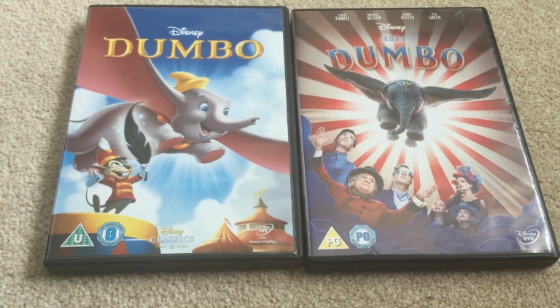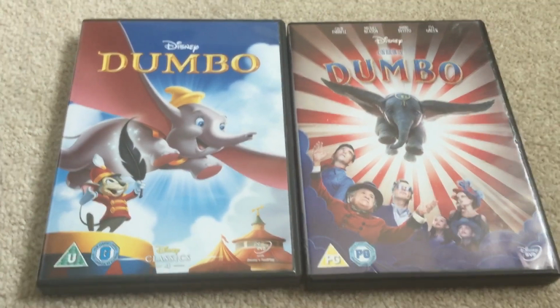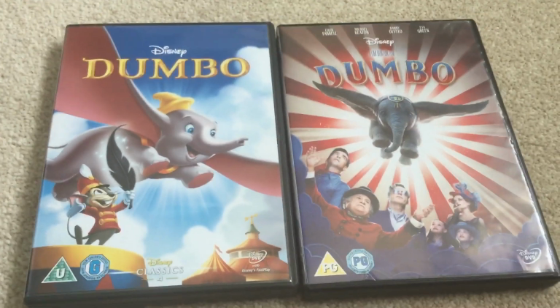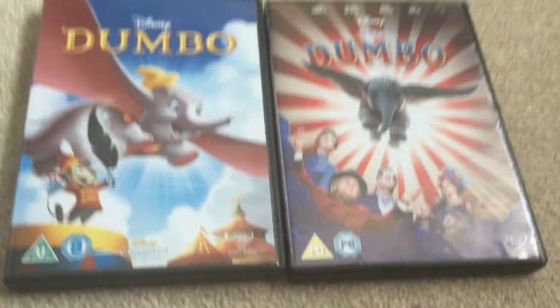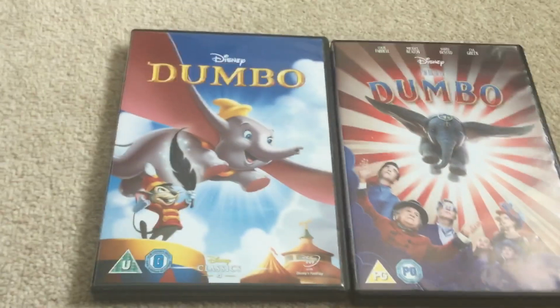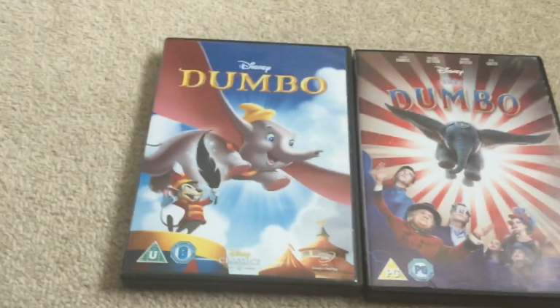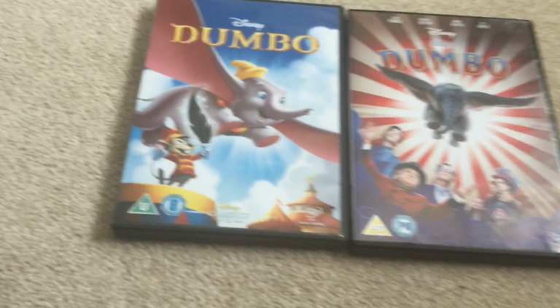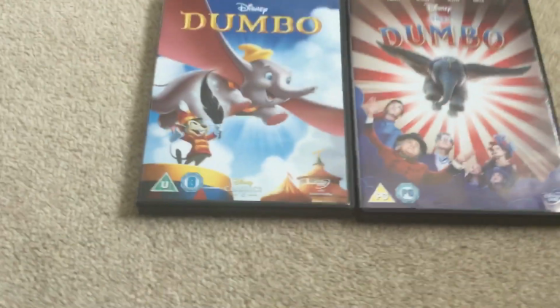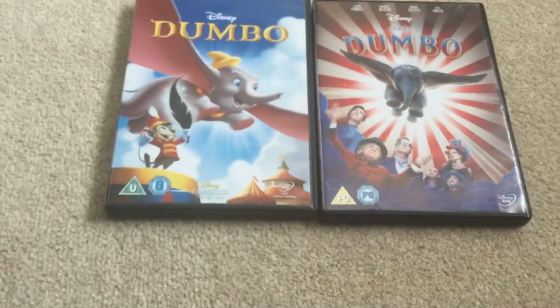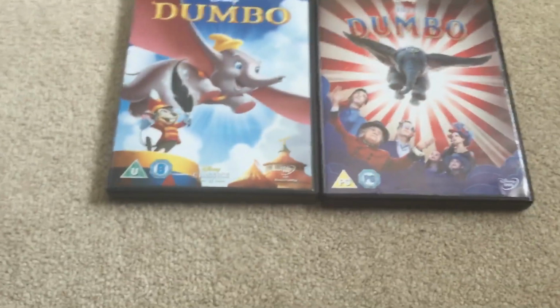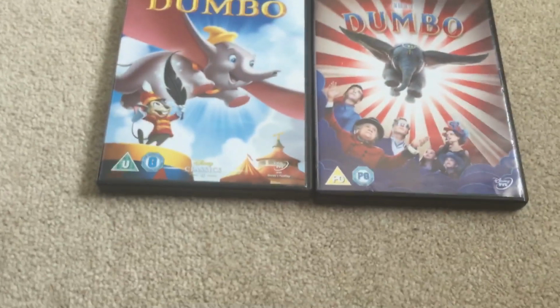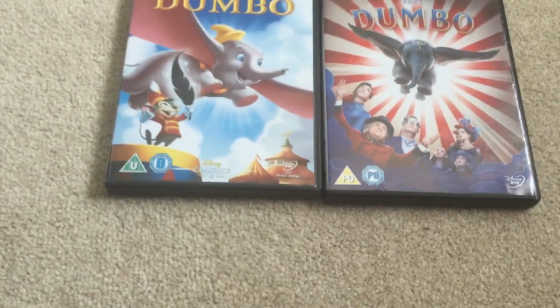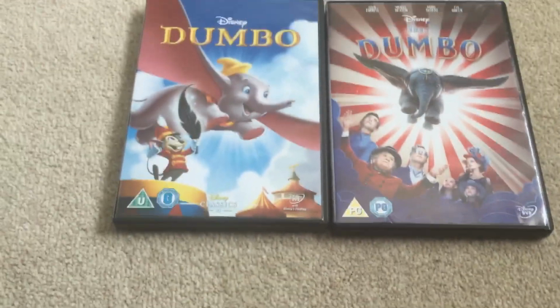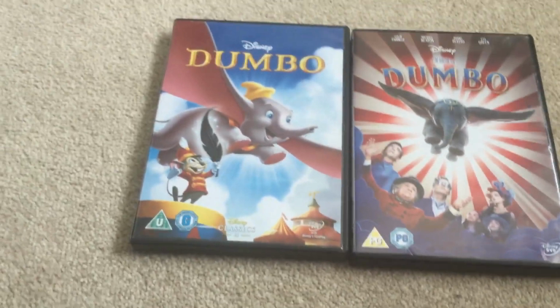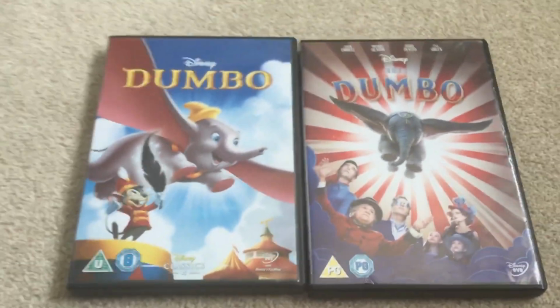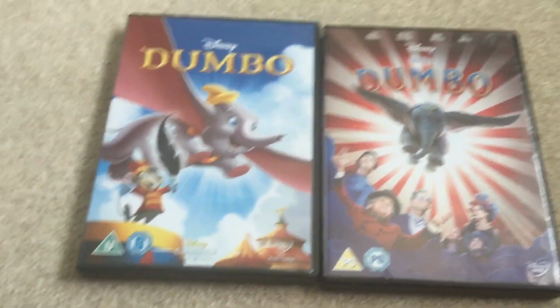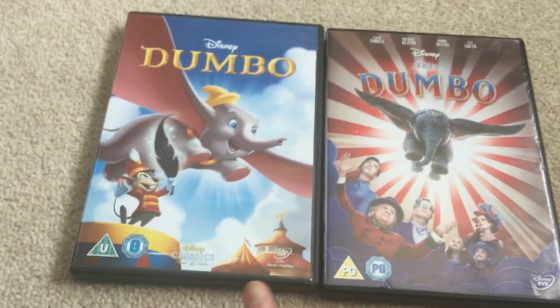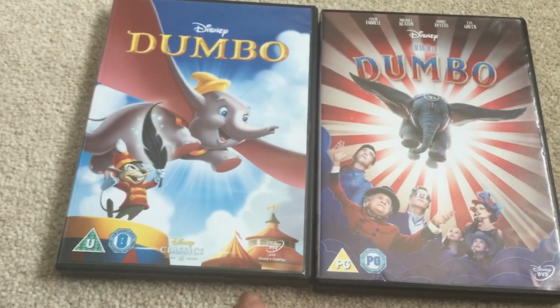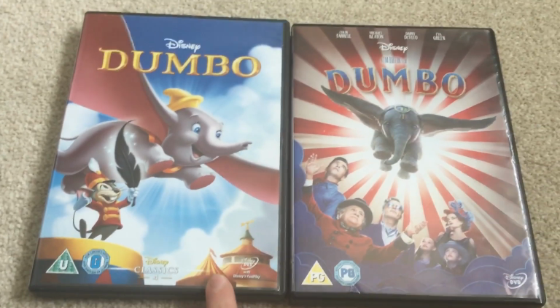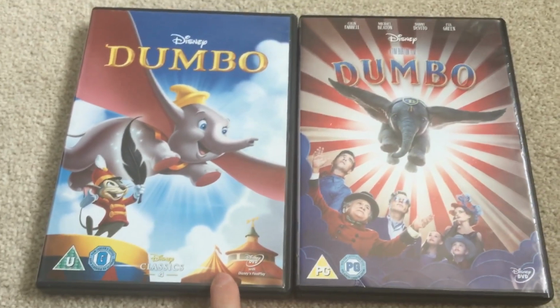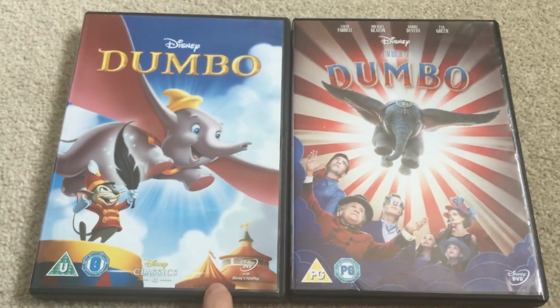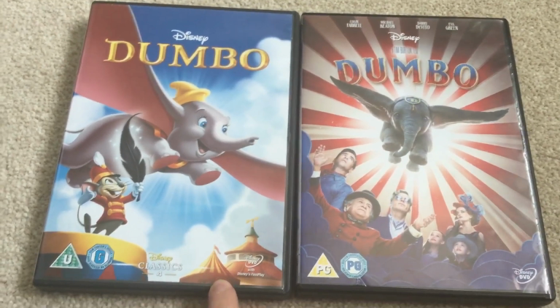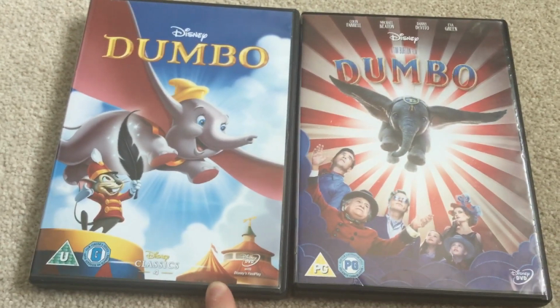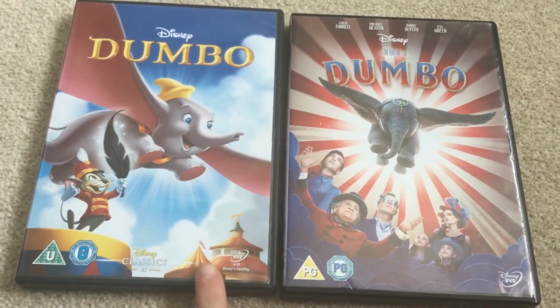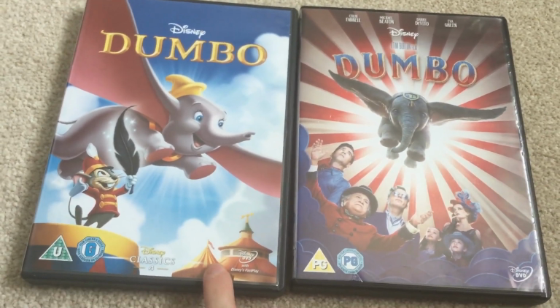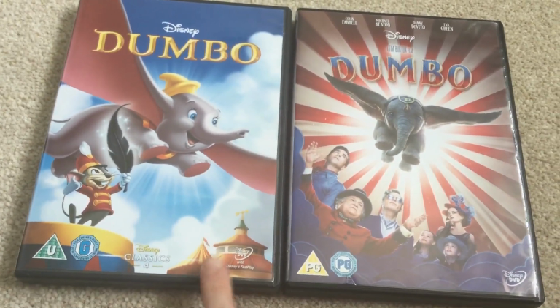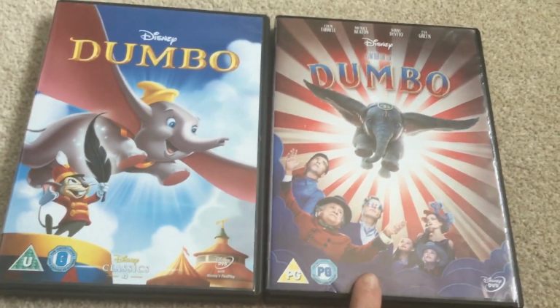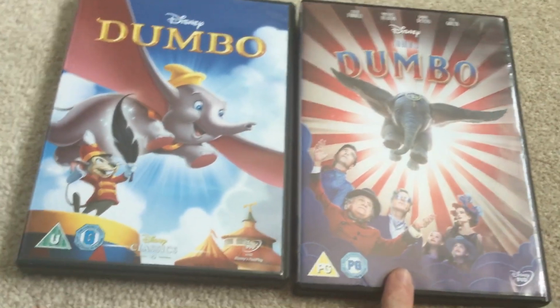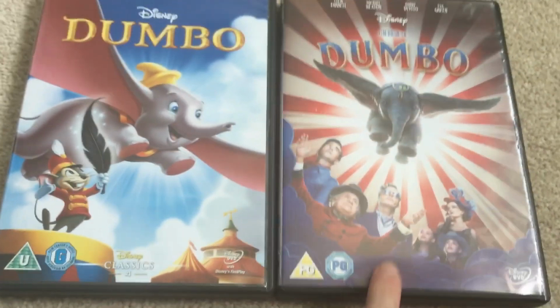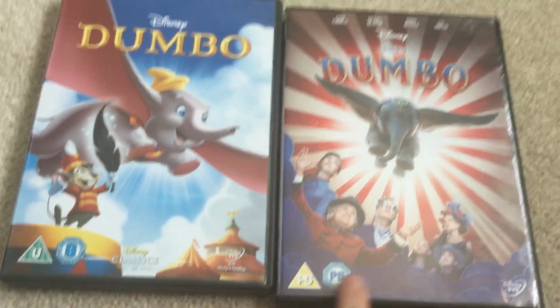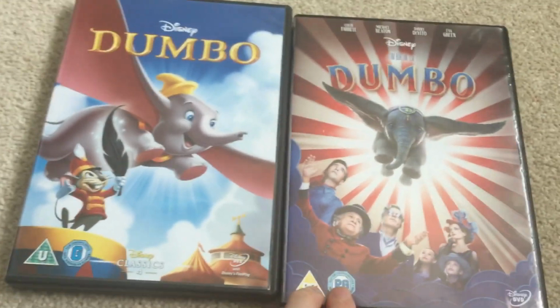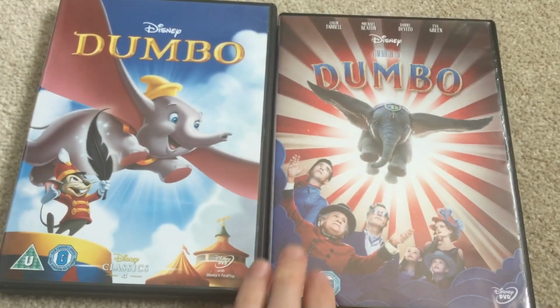Hey guys, MJDVideos4 here, and today I'm showing you my 9th double feature UK DVD opening. We've got the 2011 UK DVD of Dumbo and the 2019 UK DVD of Dumbo.